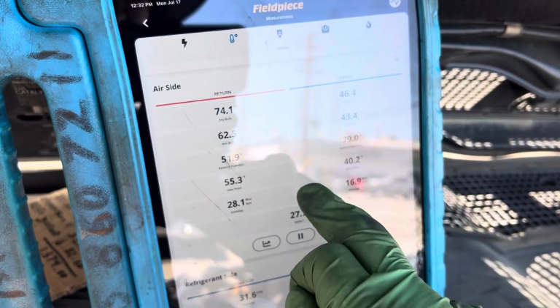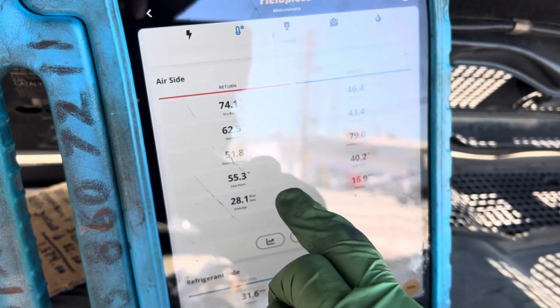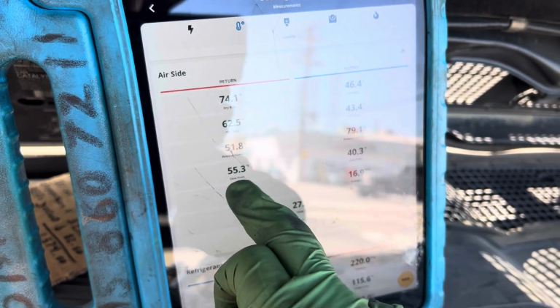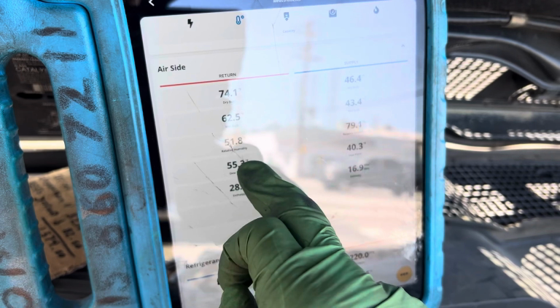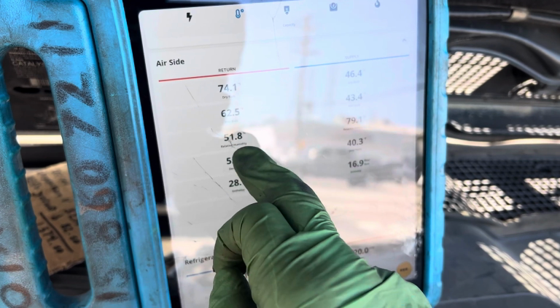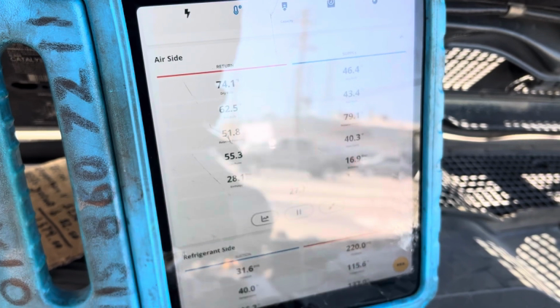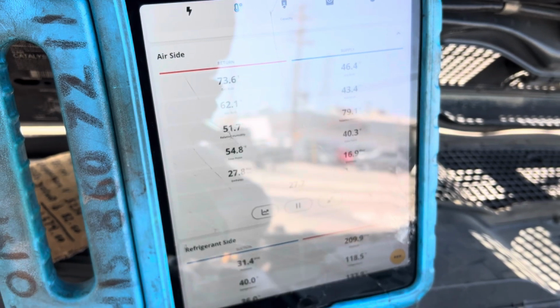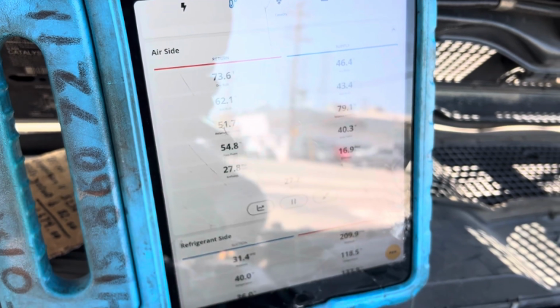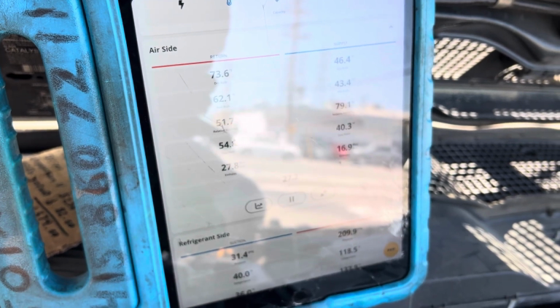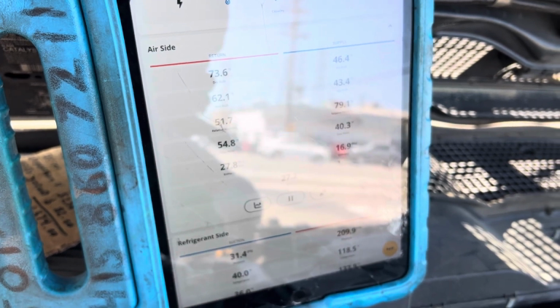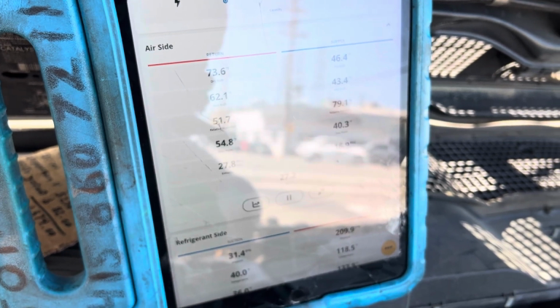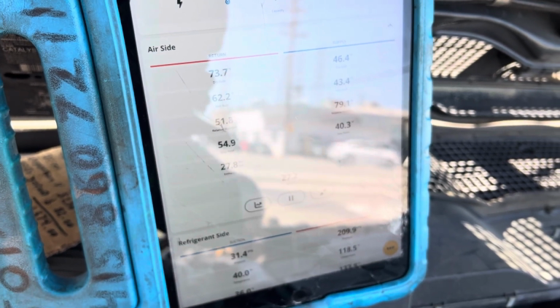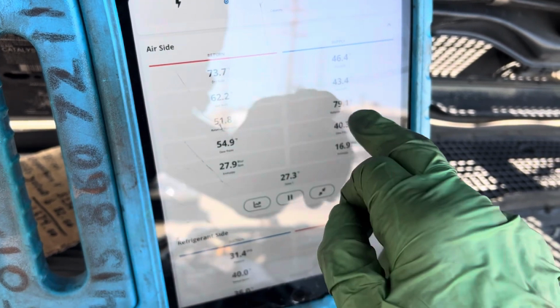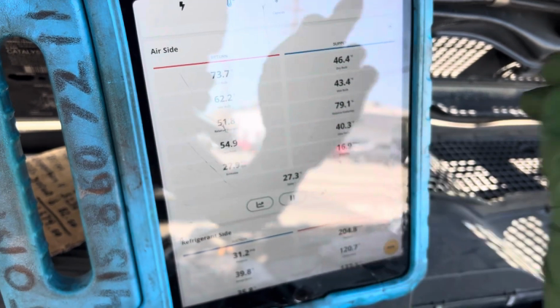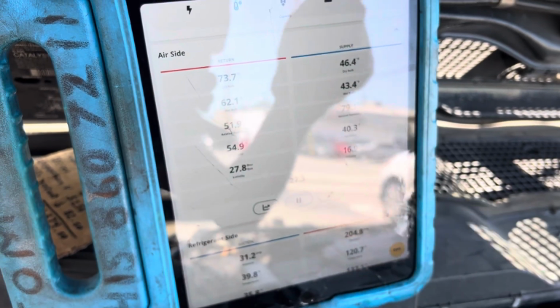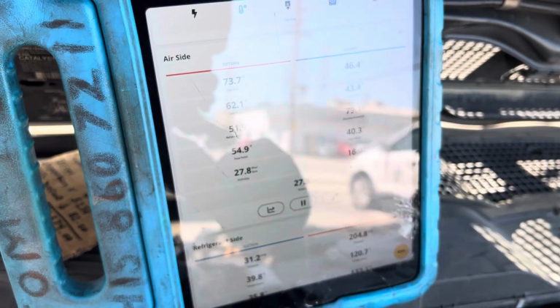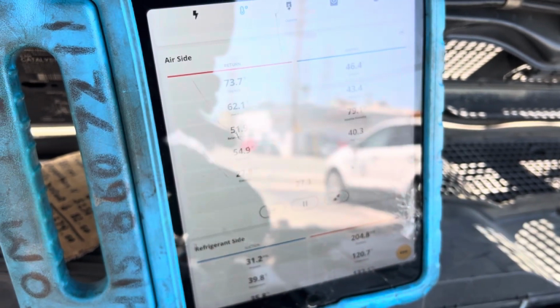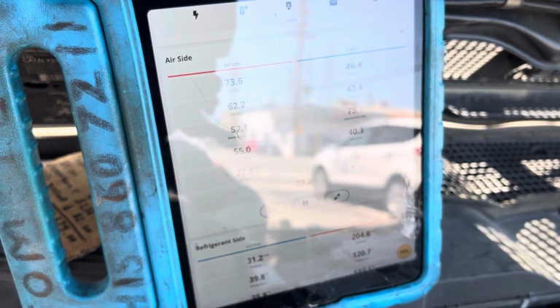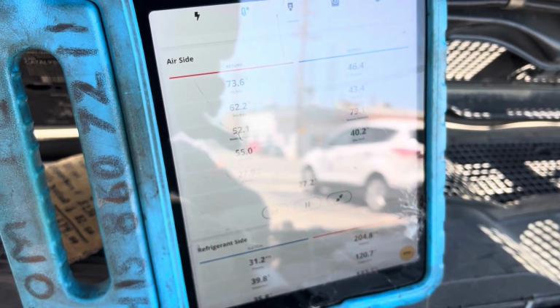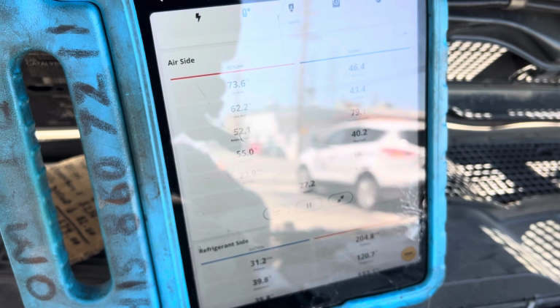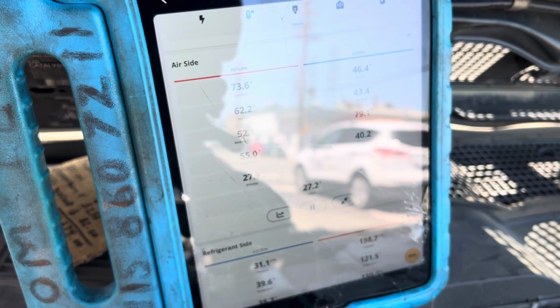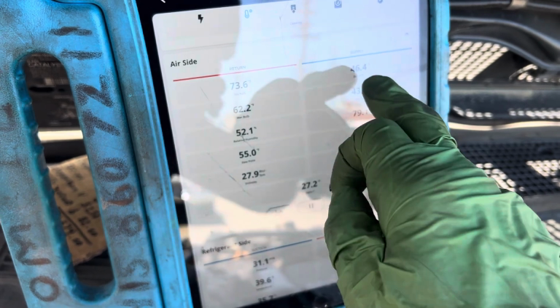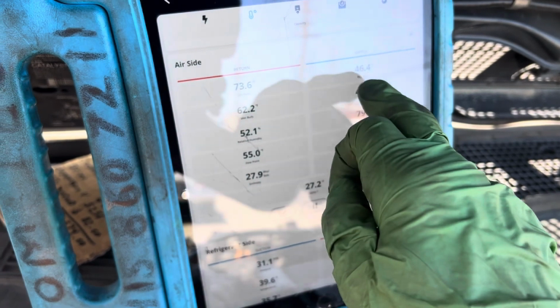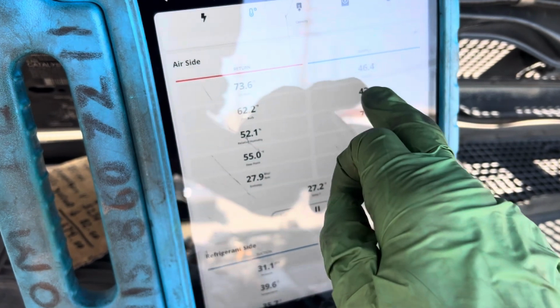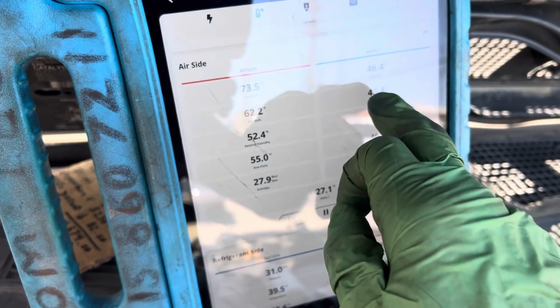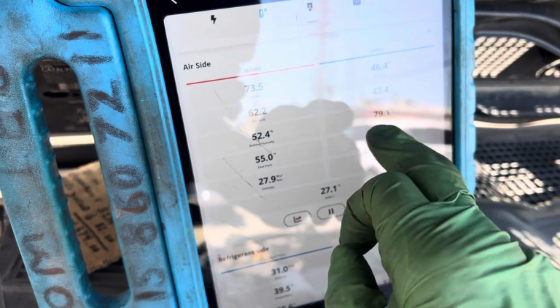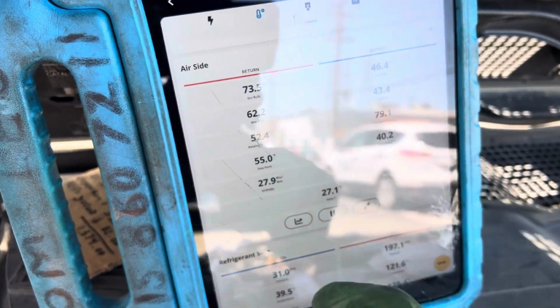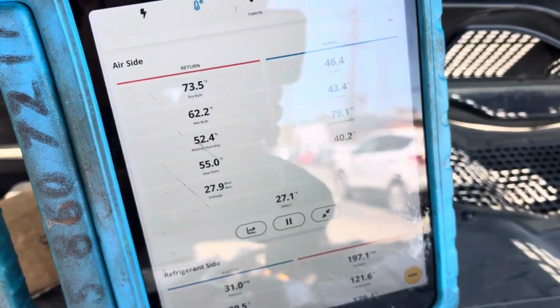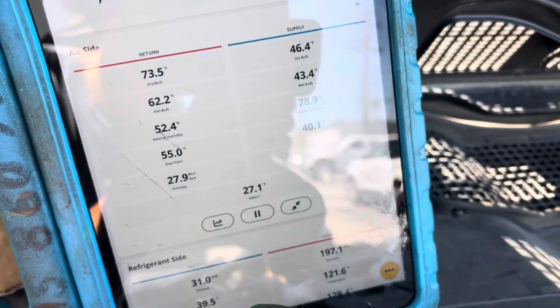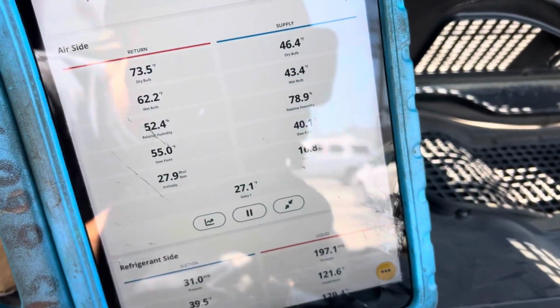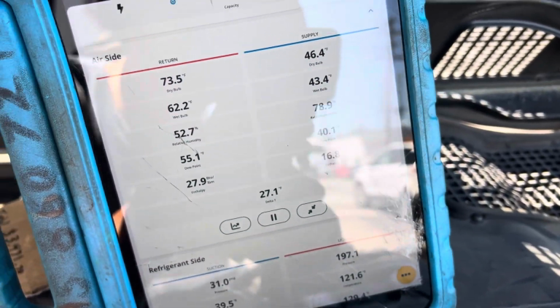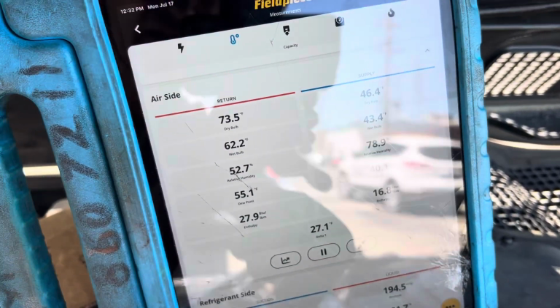You can see our humidity is 51%, outside temperature is 79 degrees, and humidity coming out of the dash is 46 degrees out of the dash. Sorry for the glare.